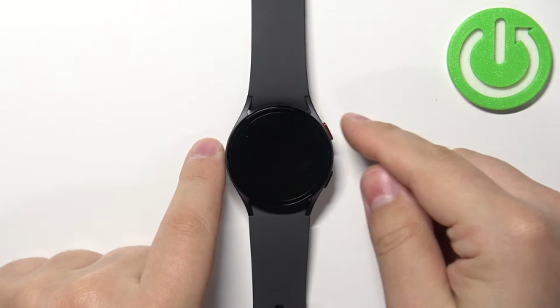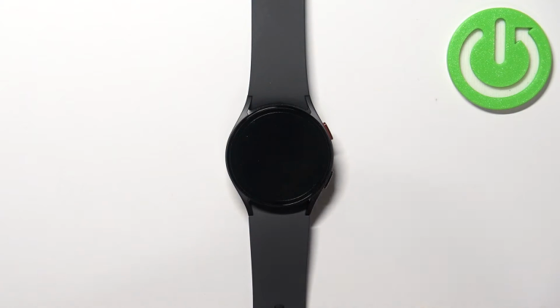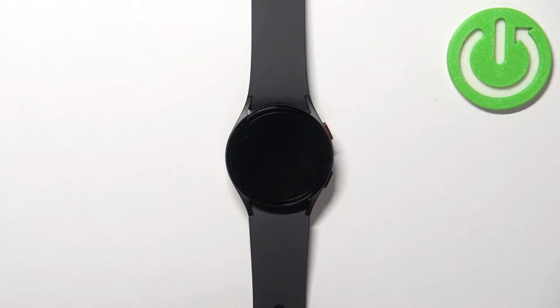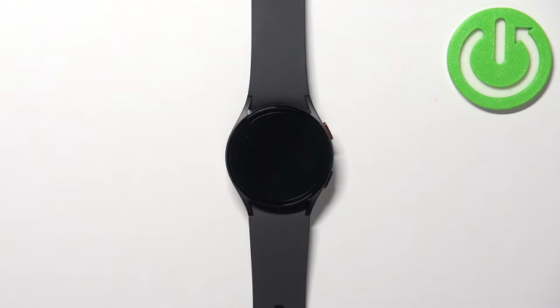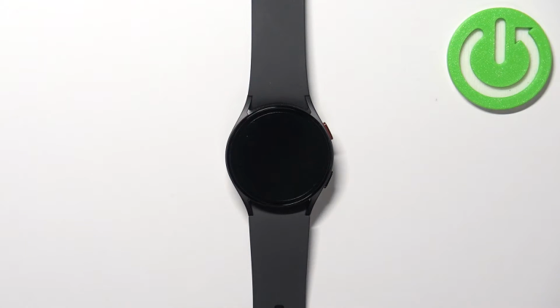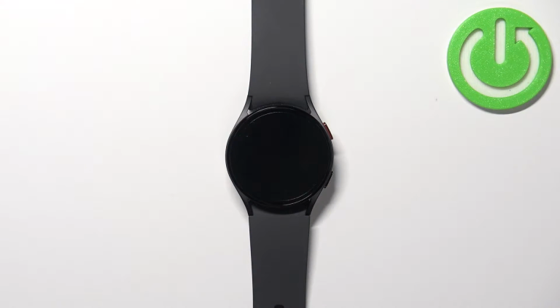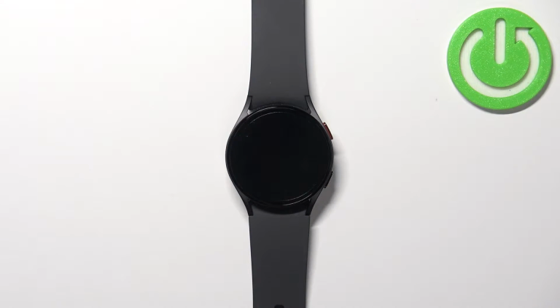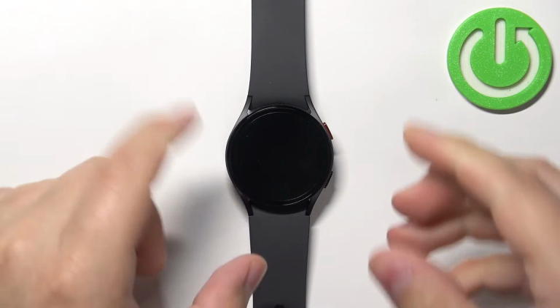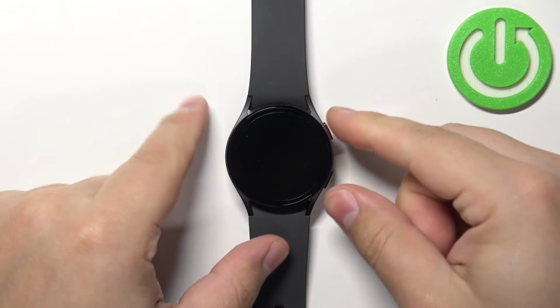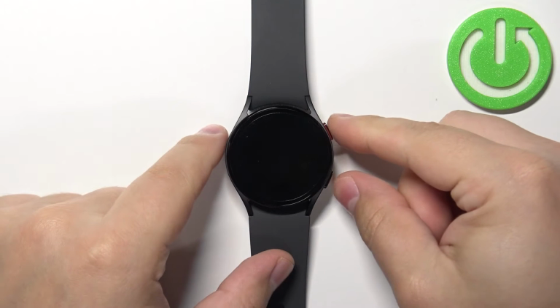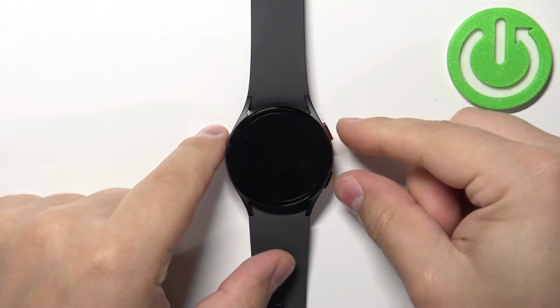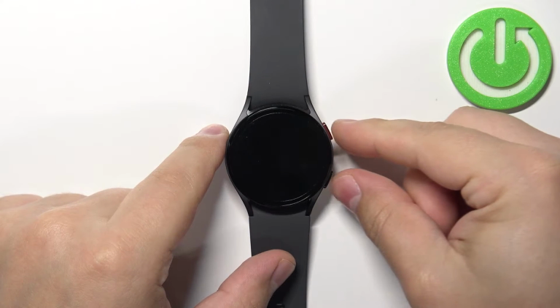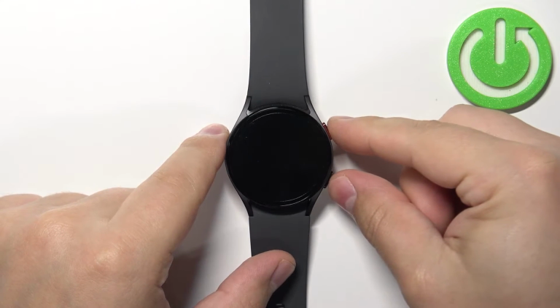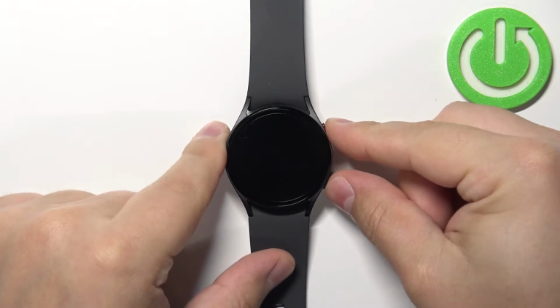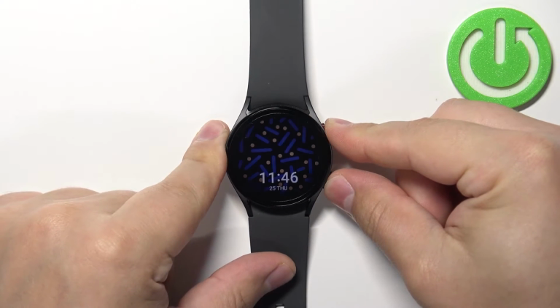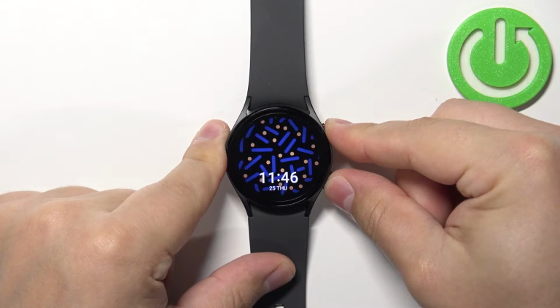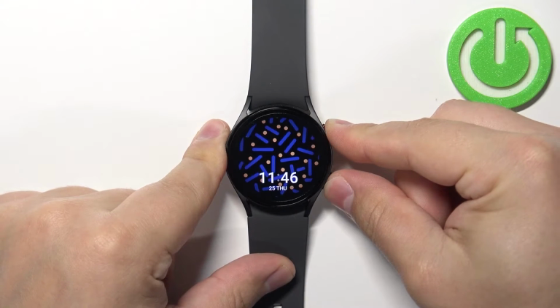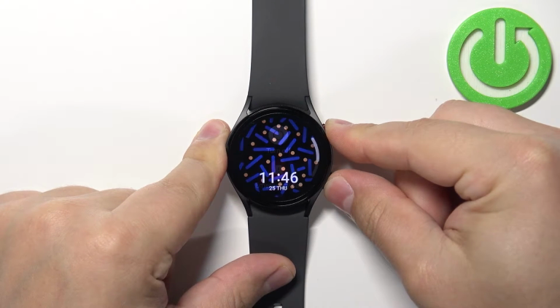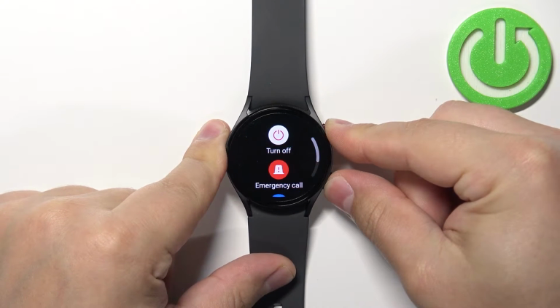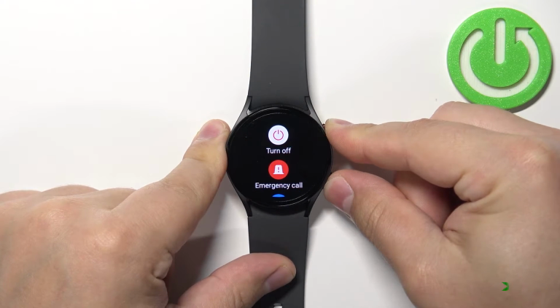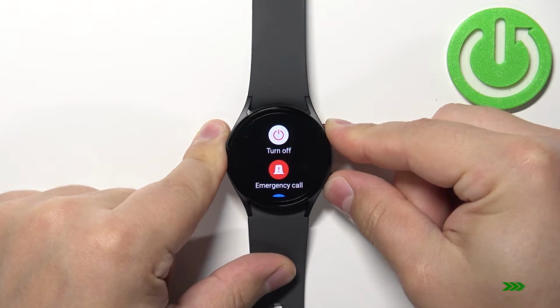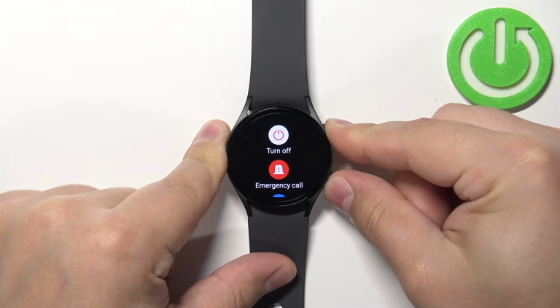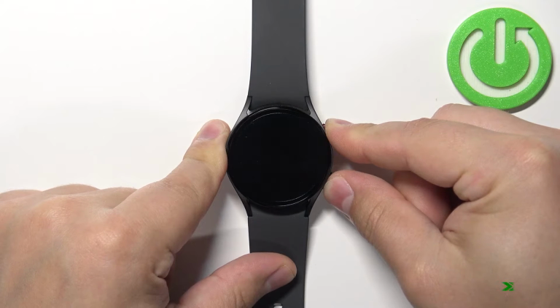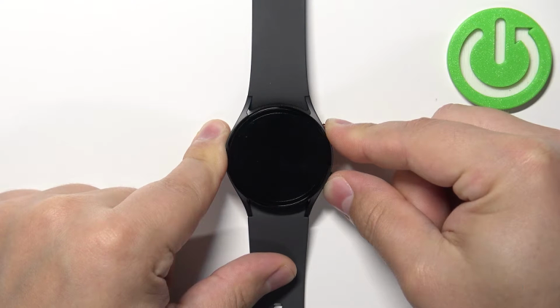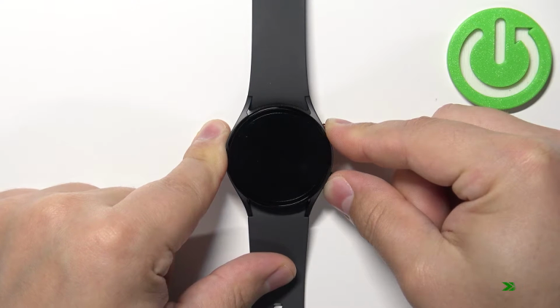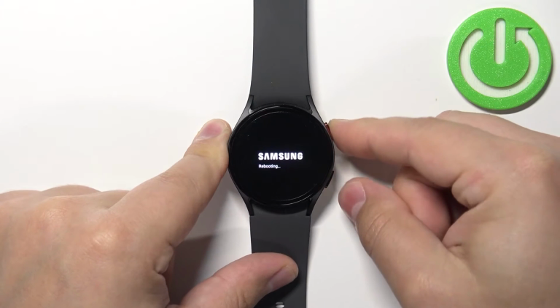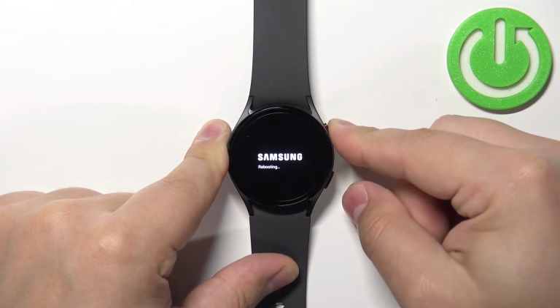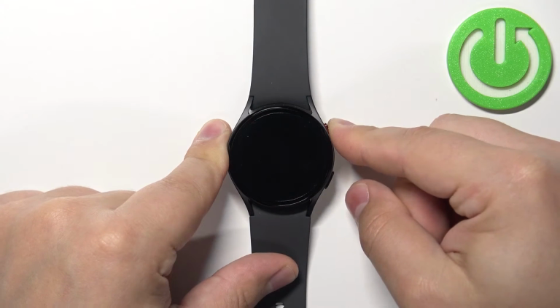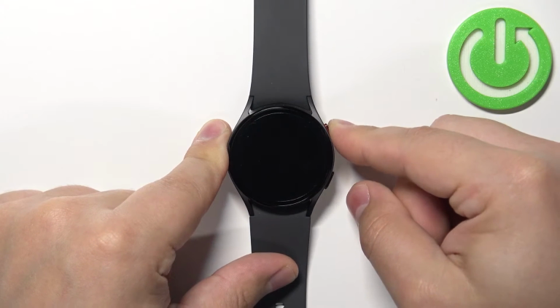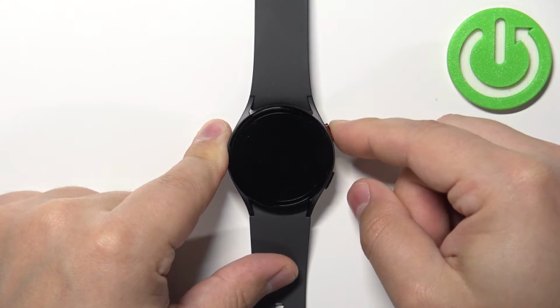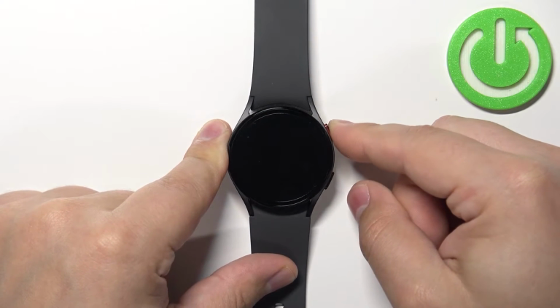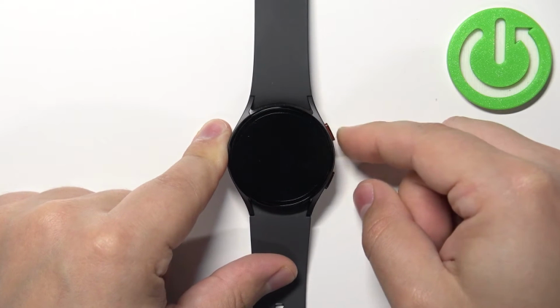So let's press and hold the buttons — keep holding them. Once you see the logo with 'Rebooting', start pressing the home button.